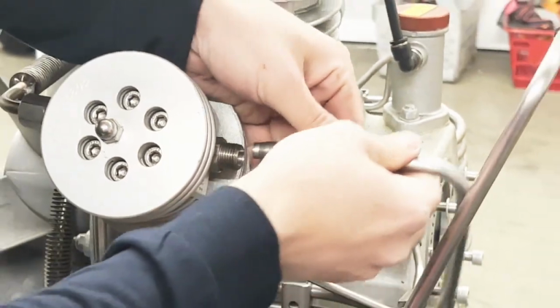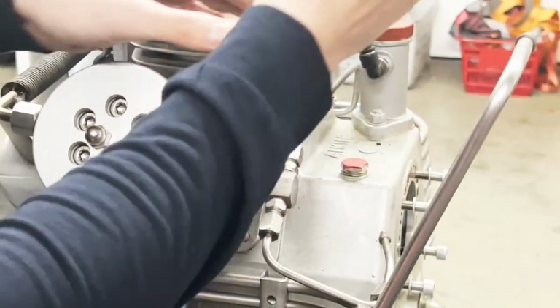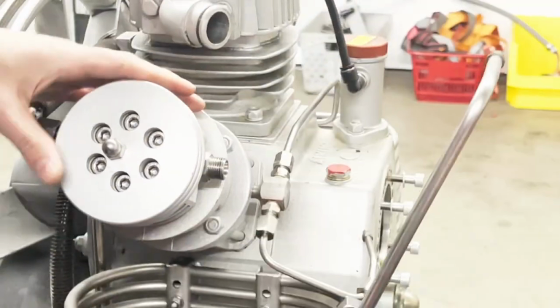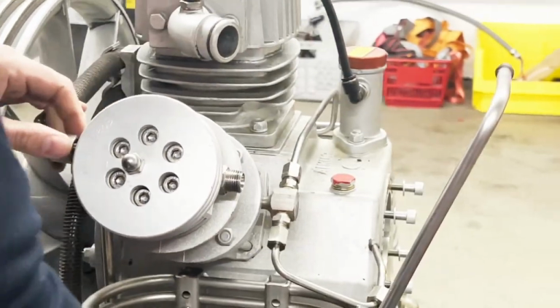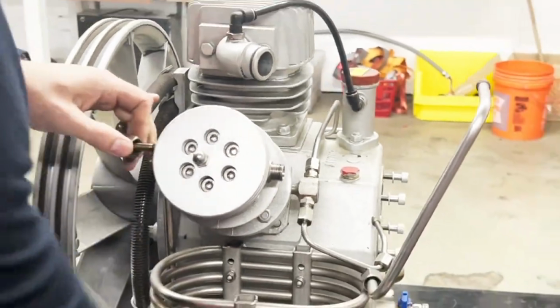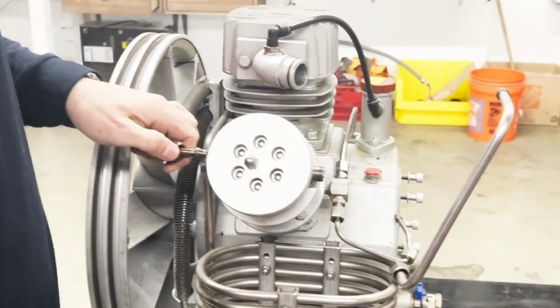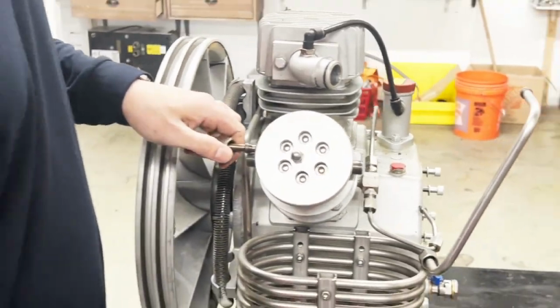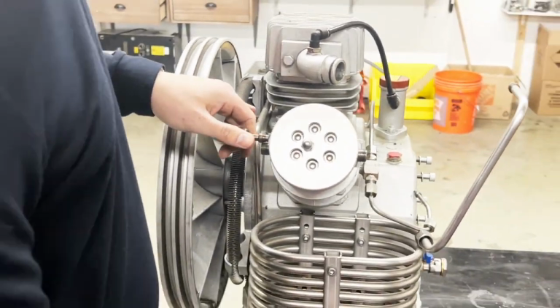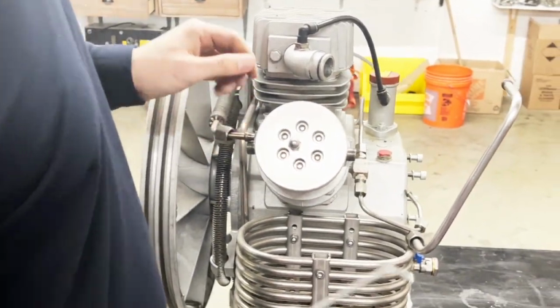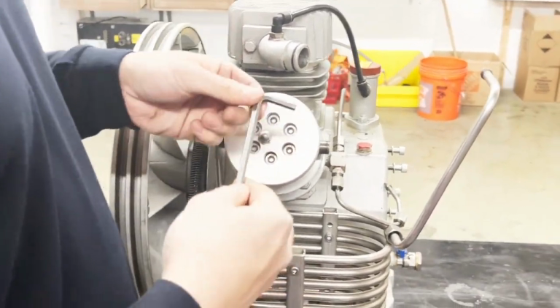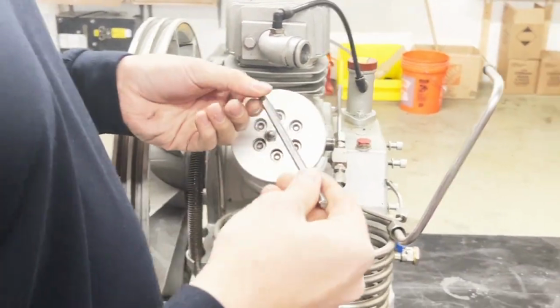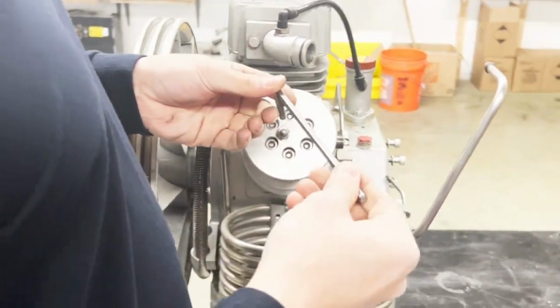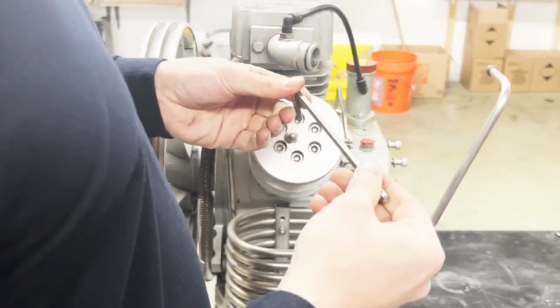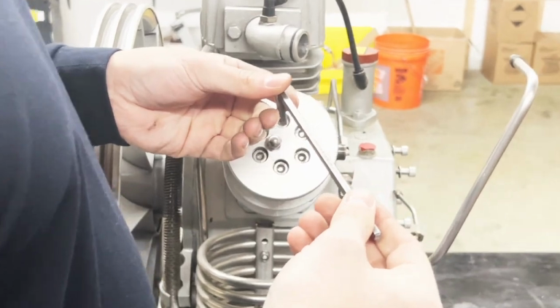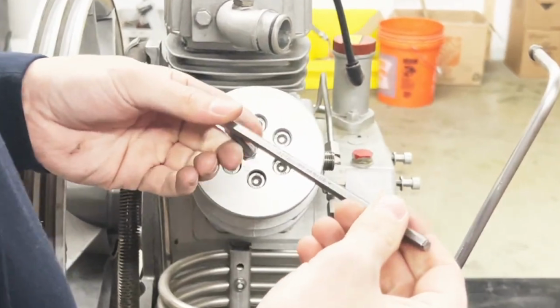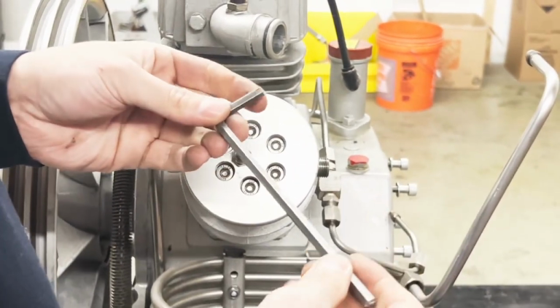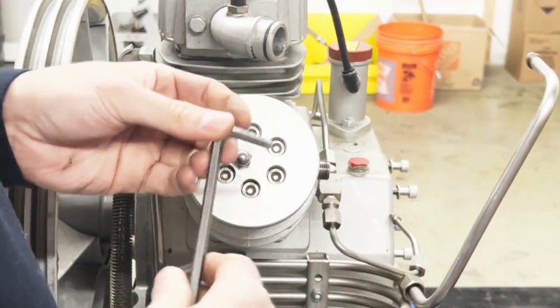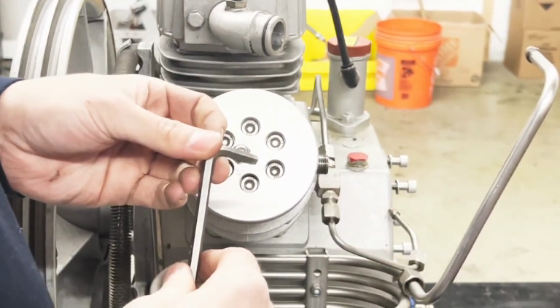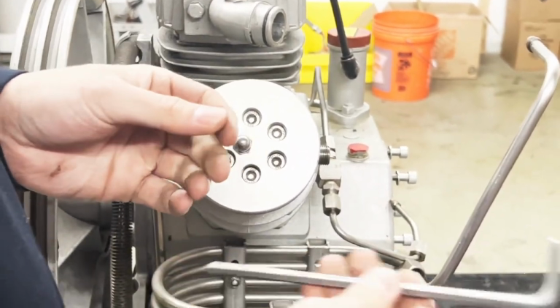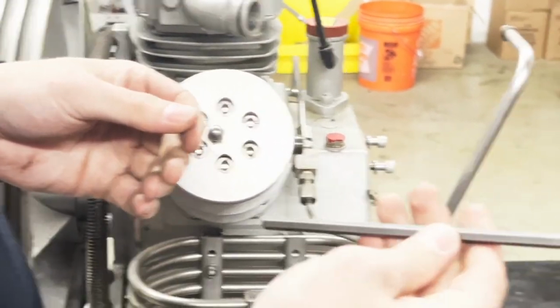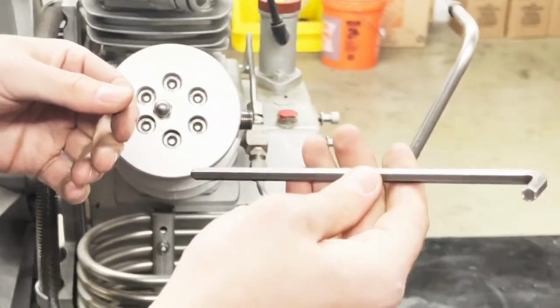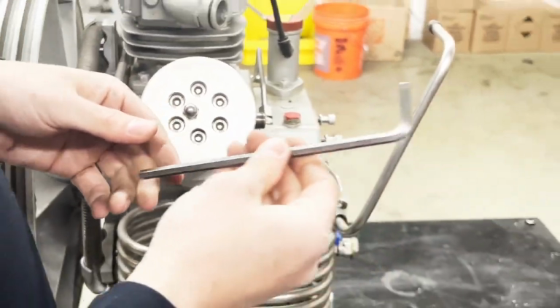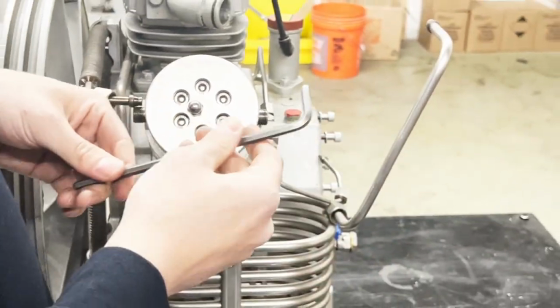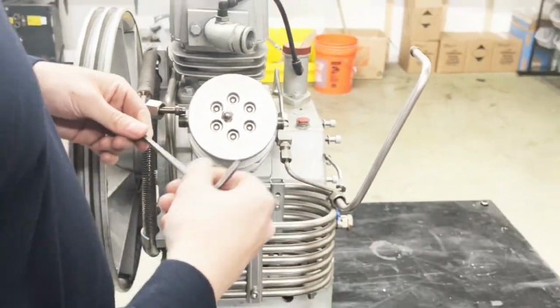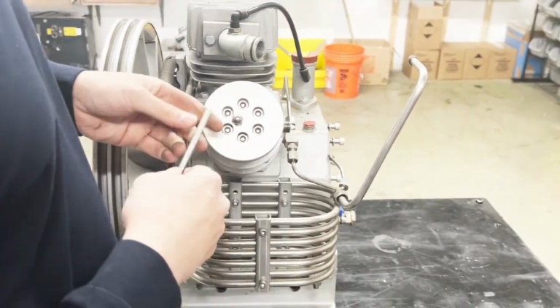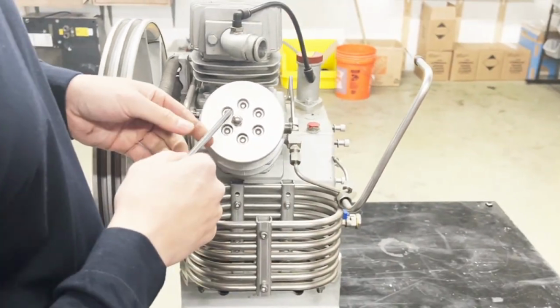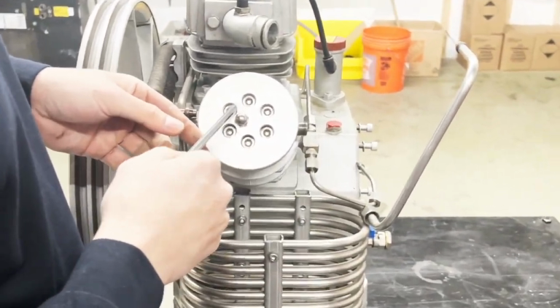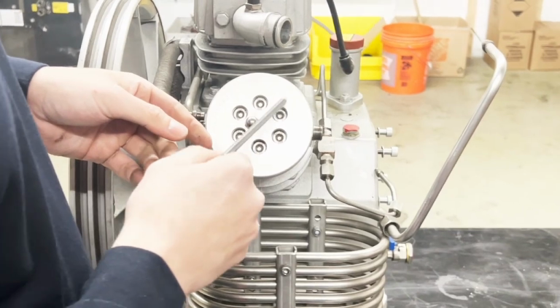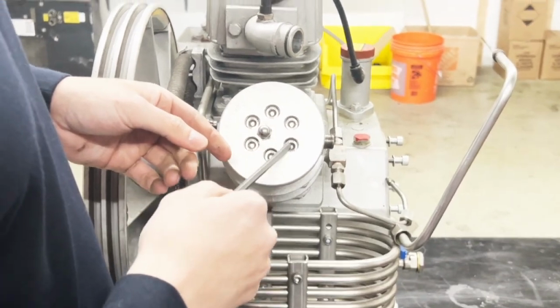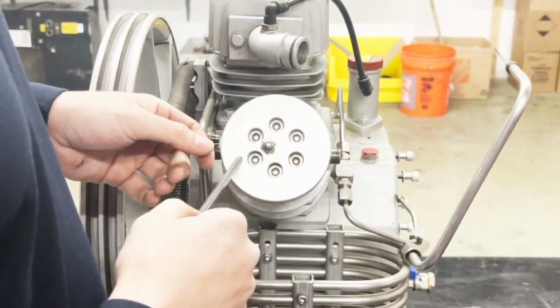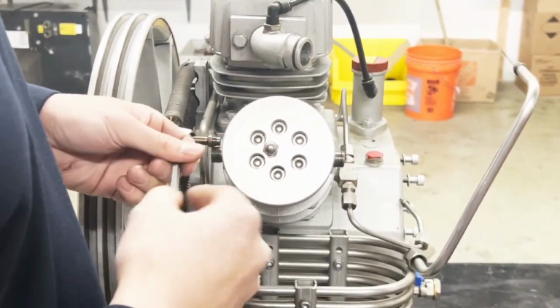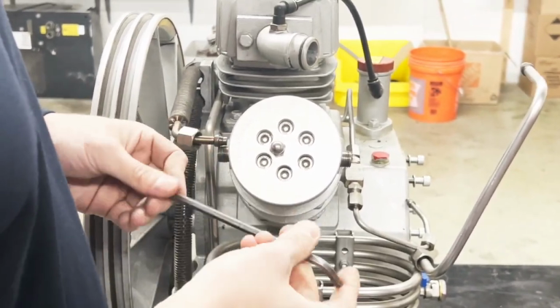Next, using a number six allen key, we have to remove these six bolts.